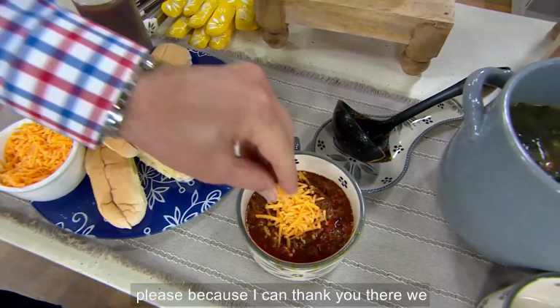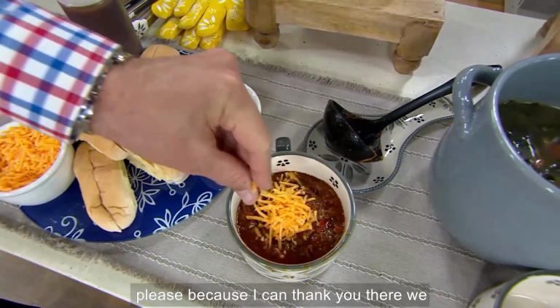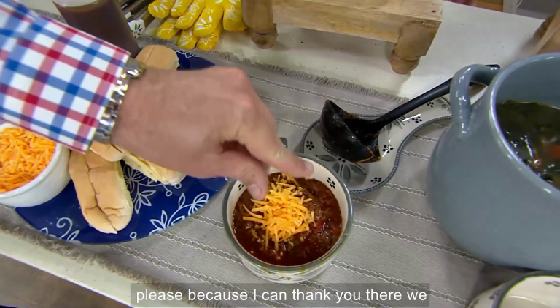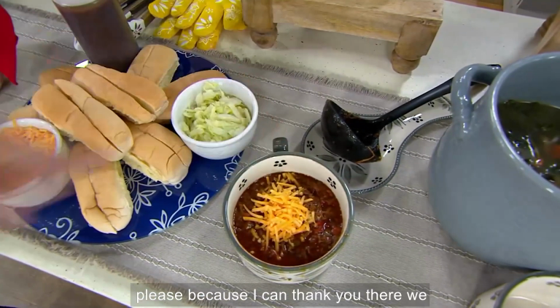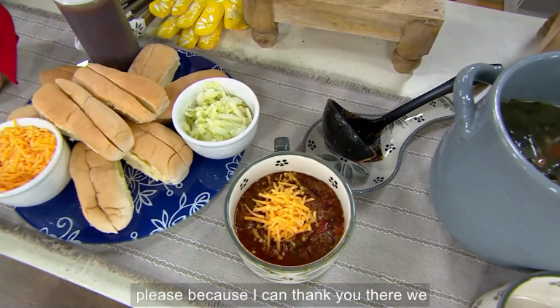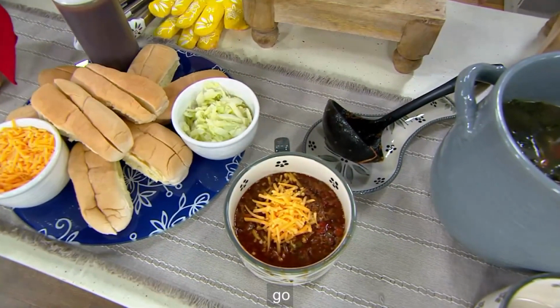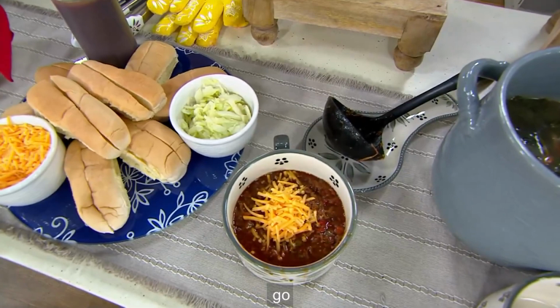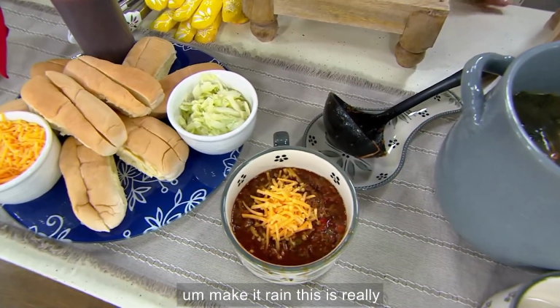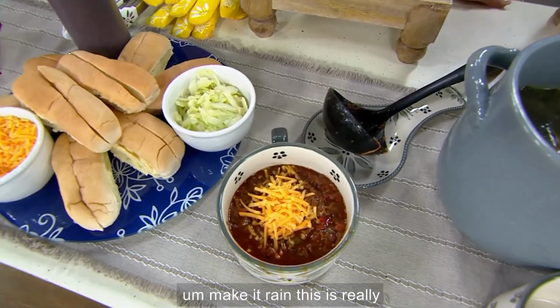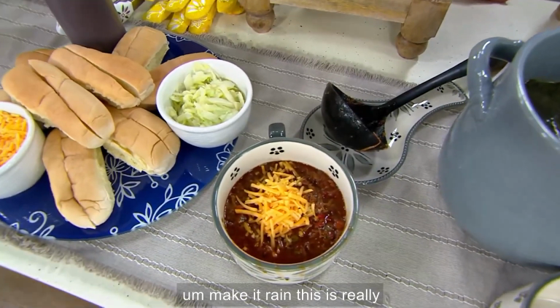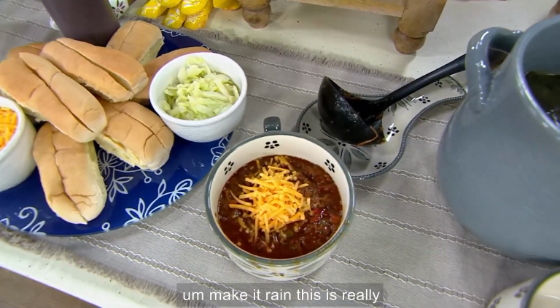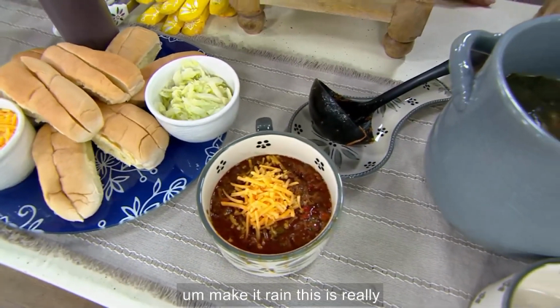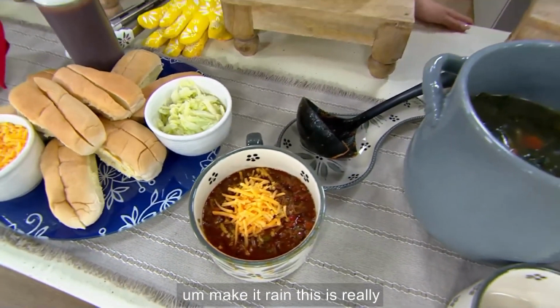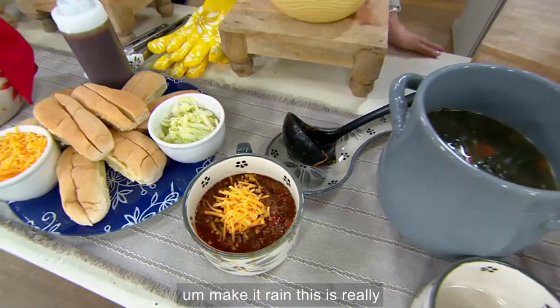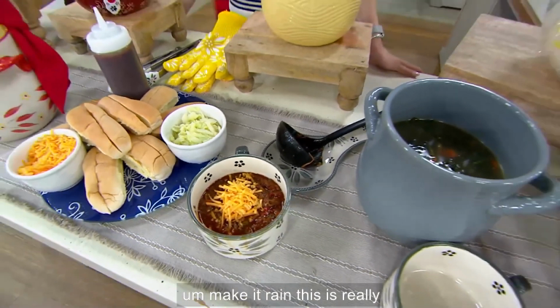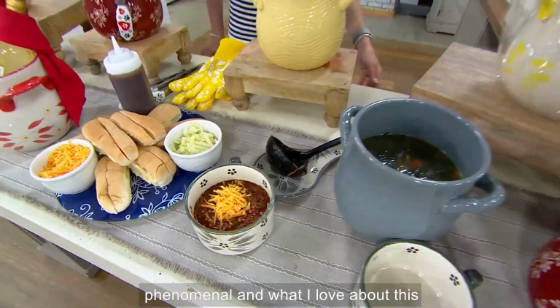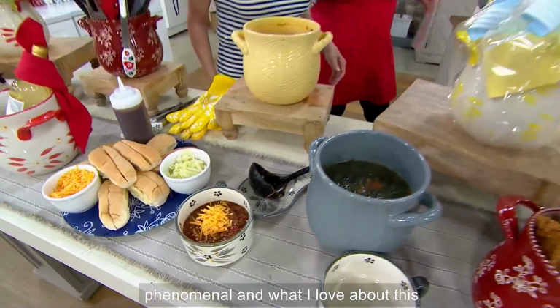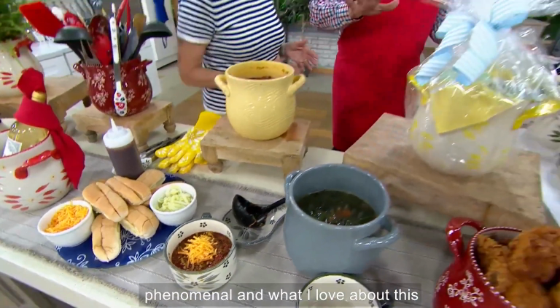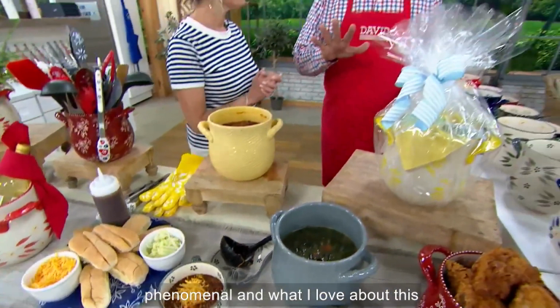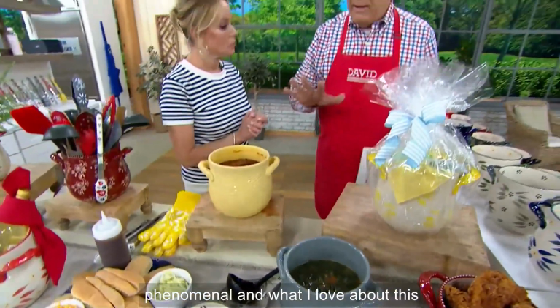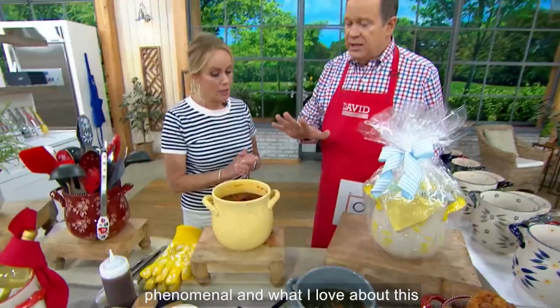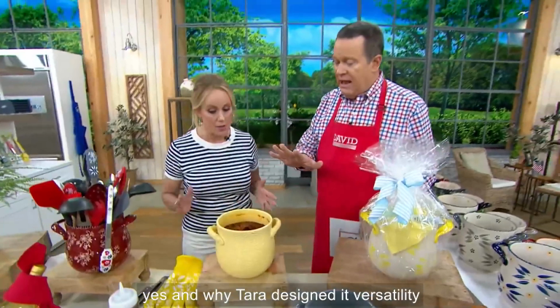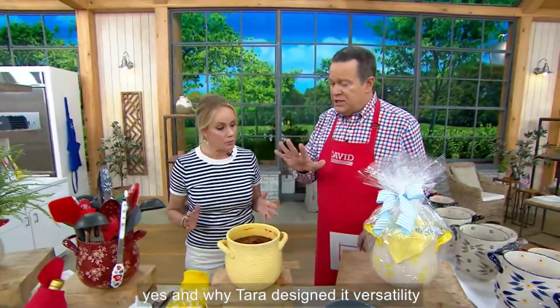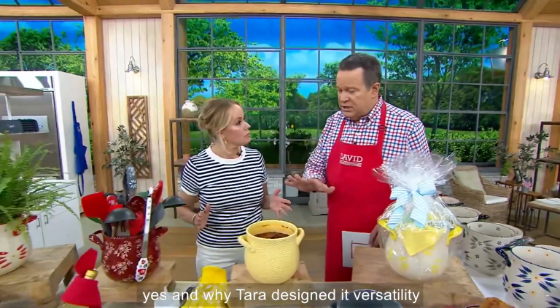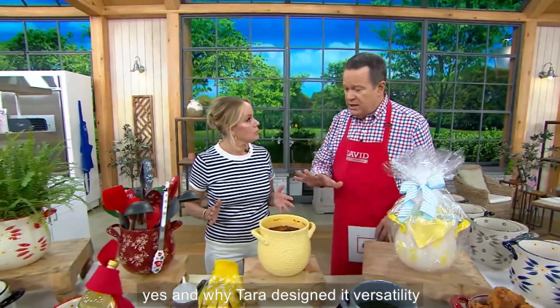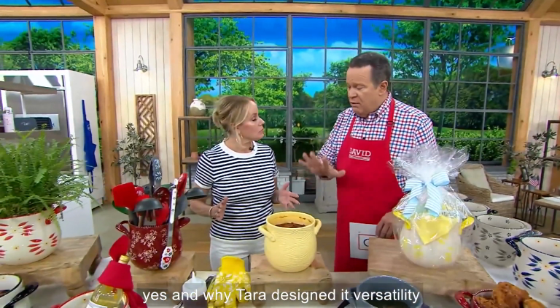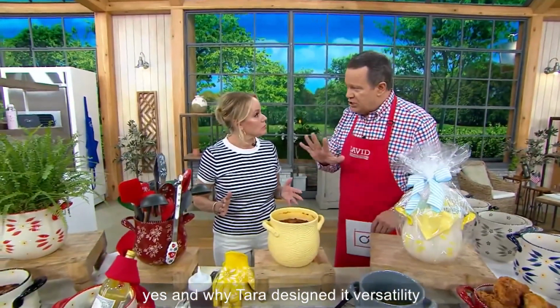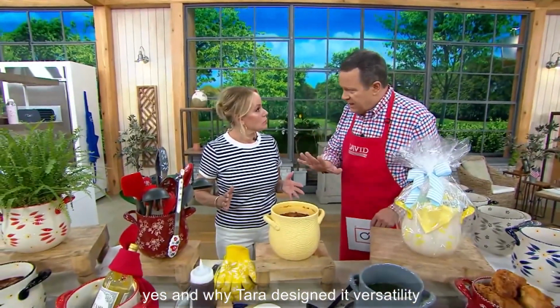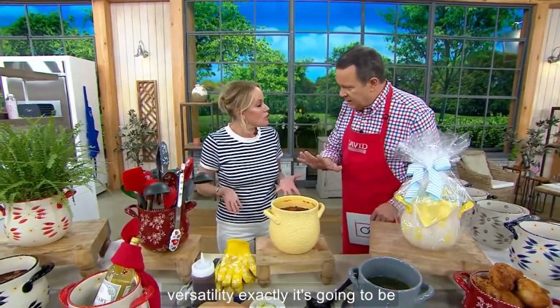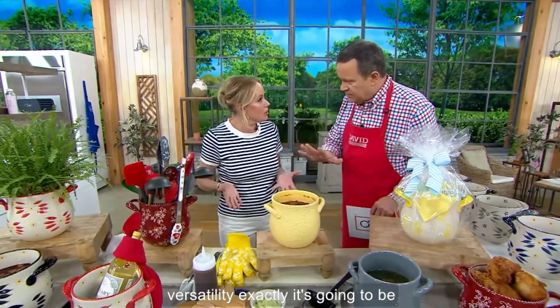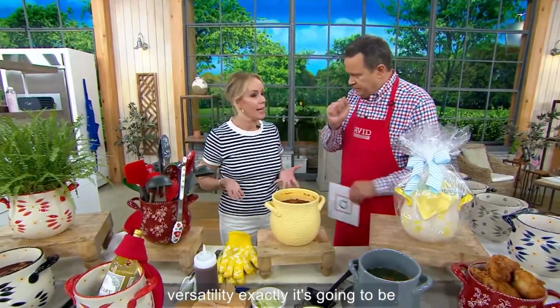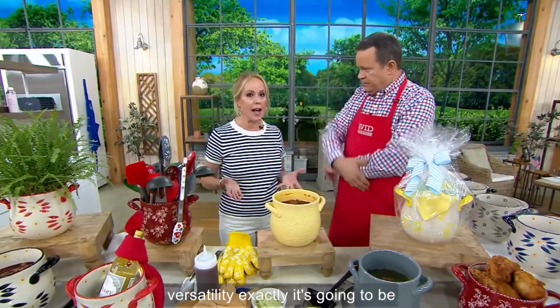Because I can. Make it rain! This is really phenomenal. And what I love about this, and why Tara designed it — versatility. Exactly.